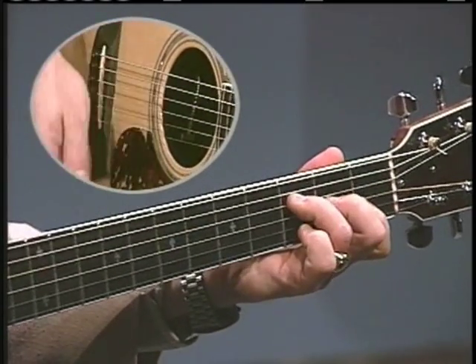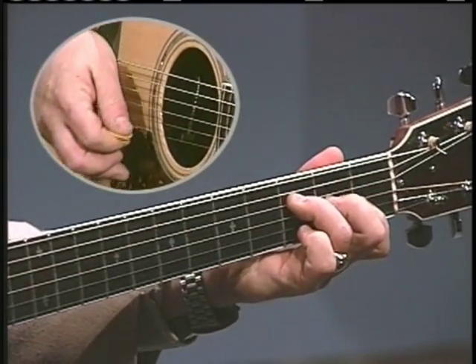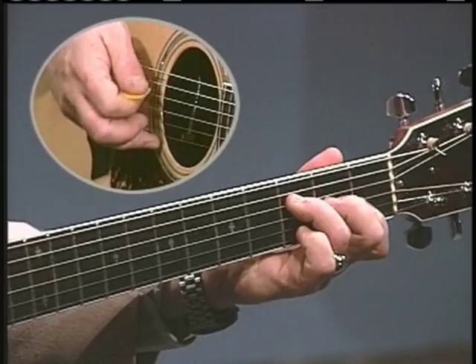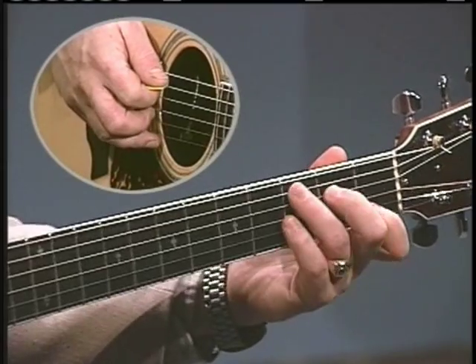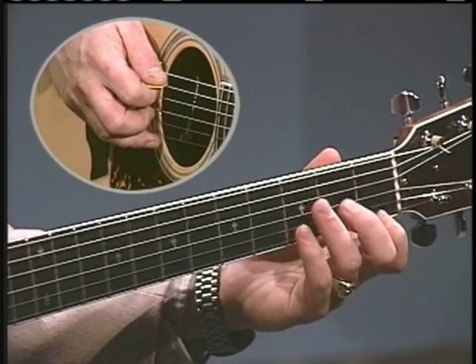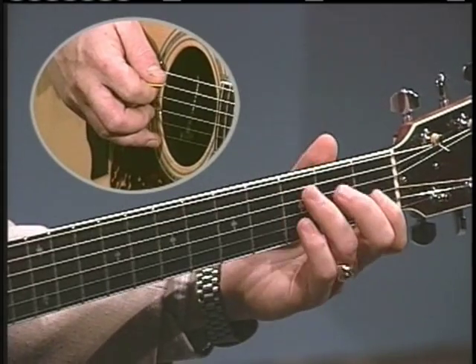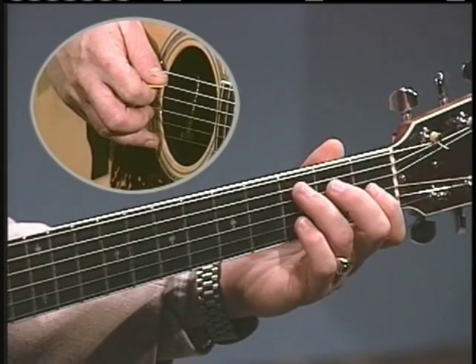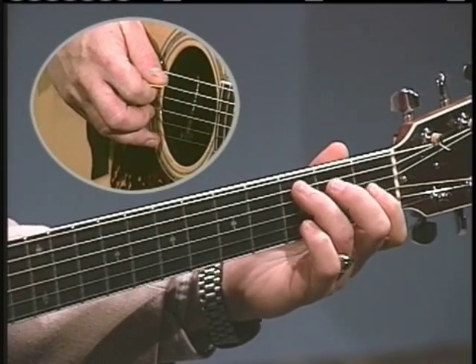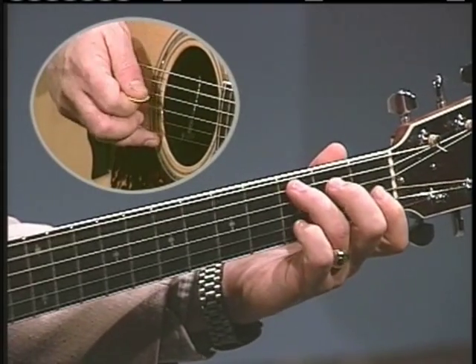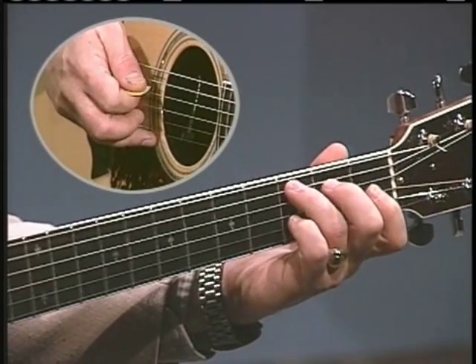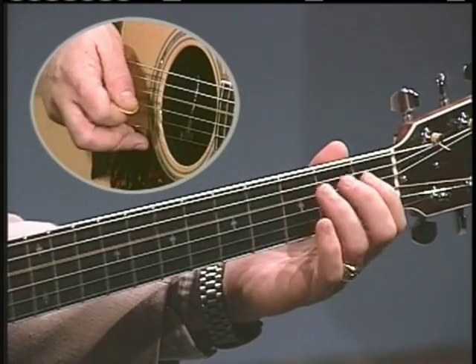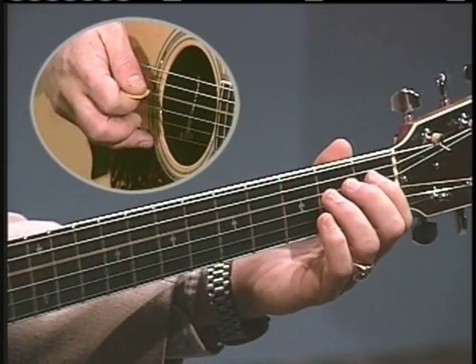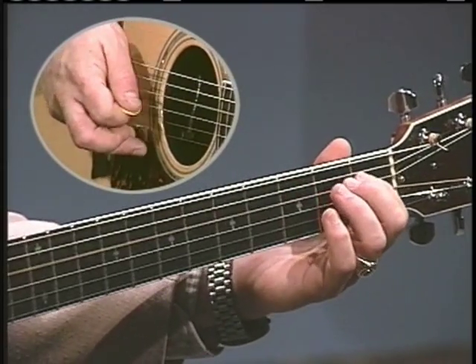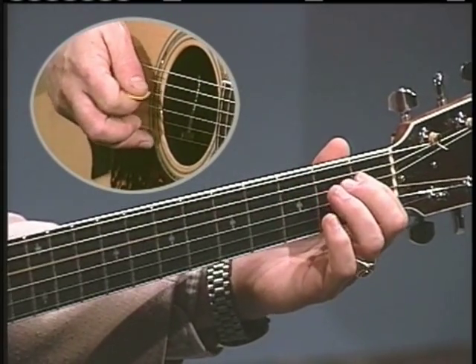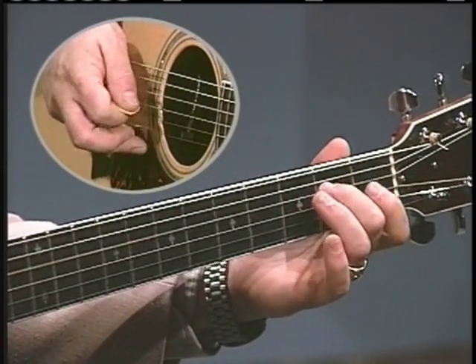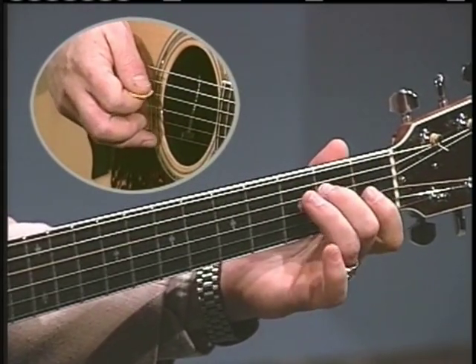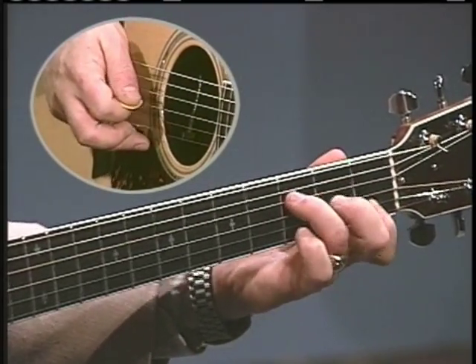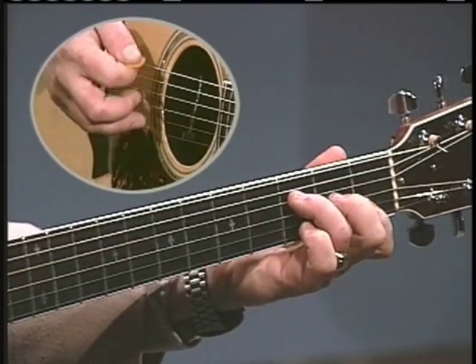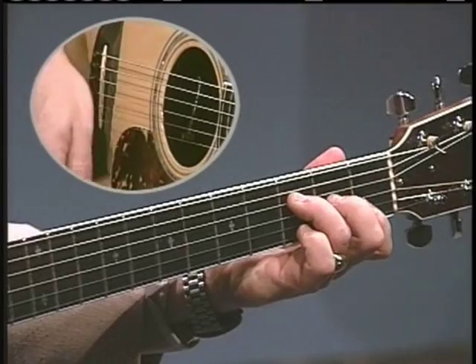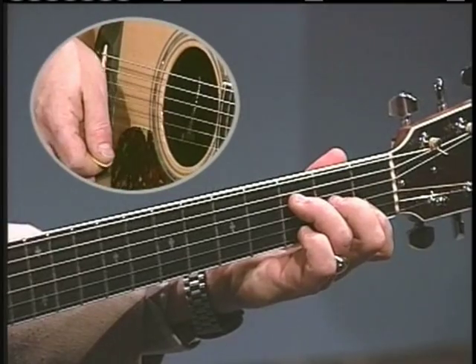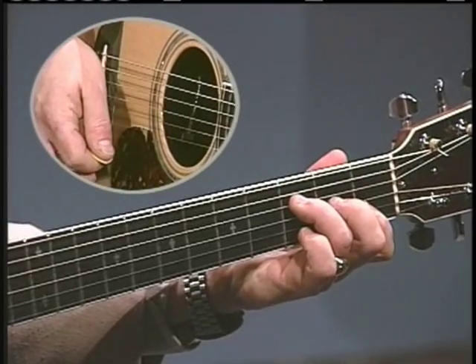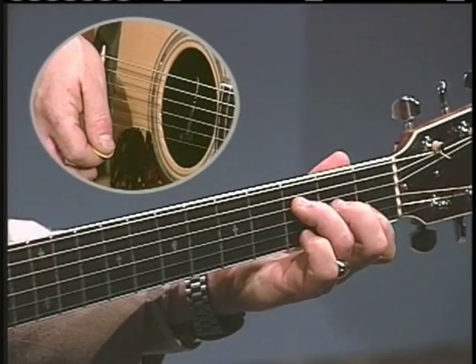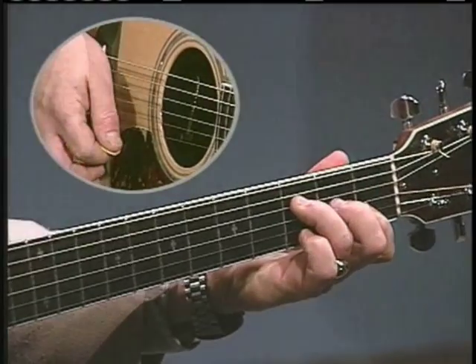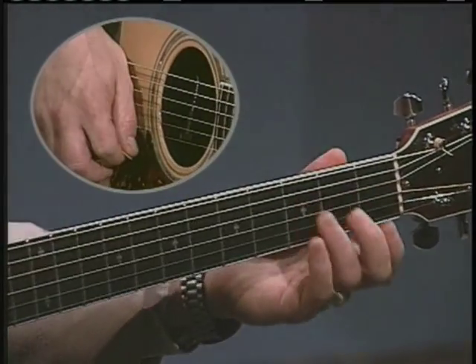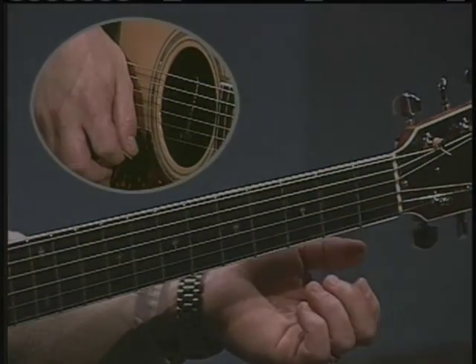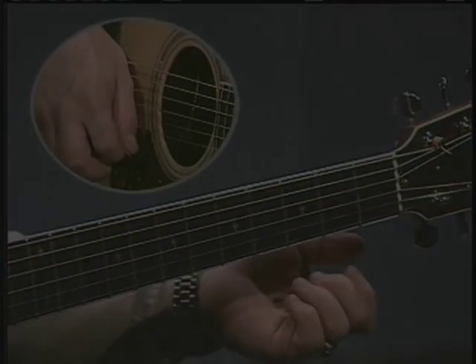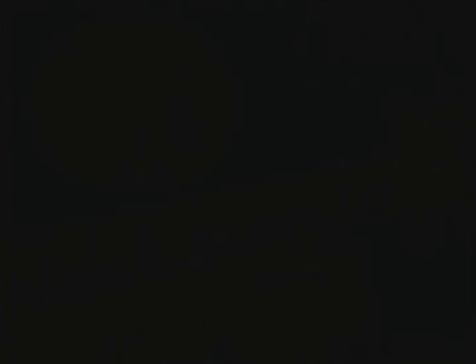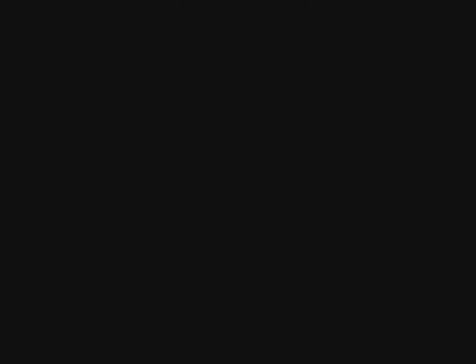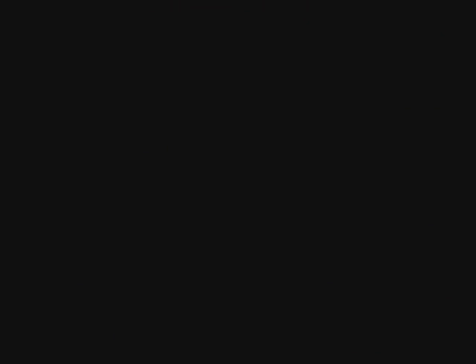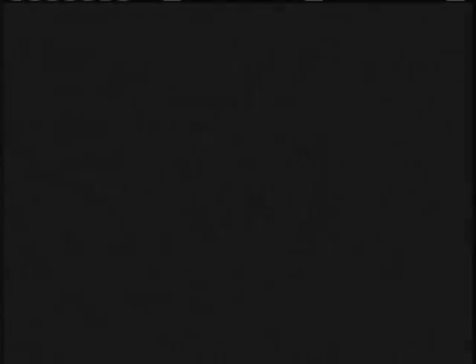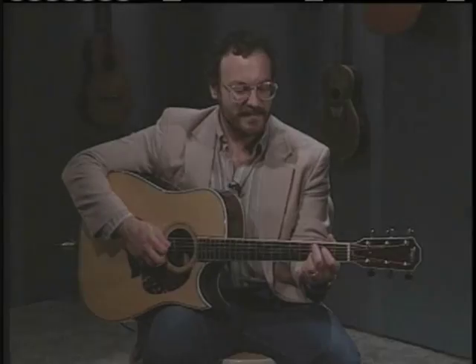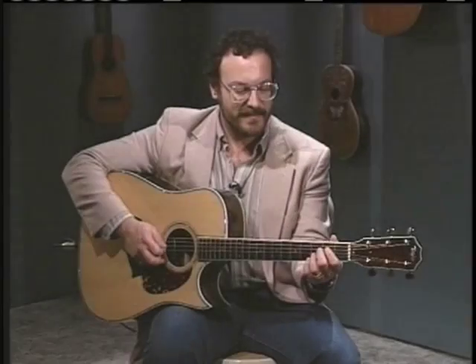Now I'm into F, so there's my four notes: two, three, four — now I'm into F. You can do the same thing for other chords, like C.